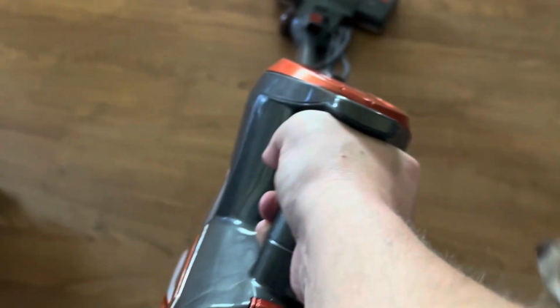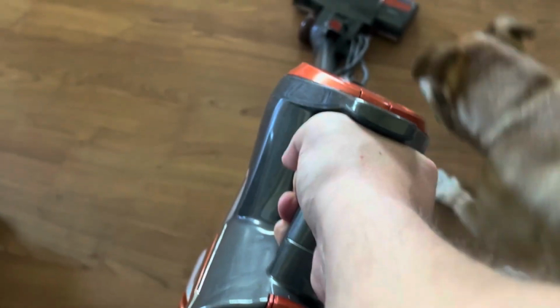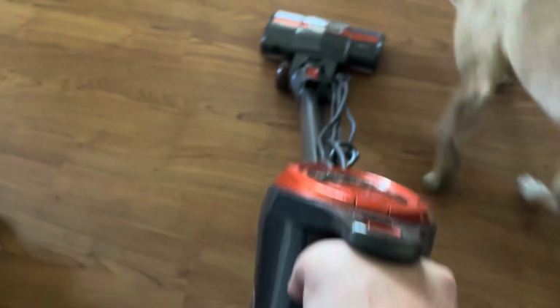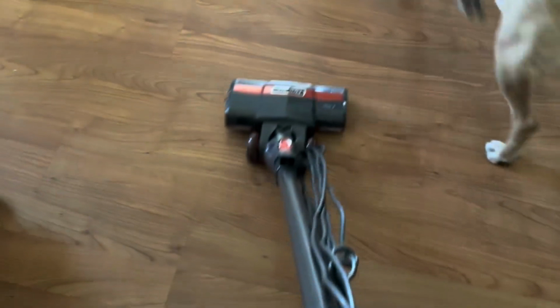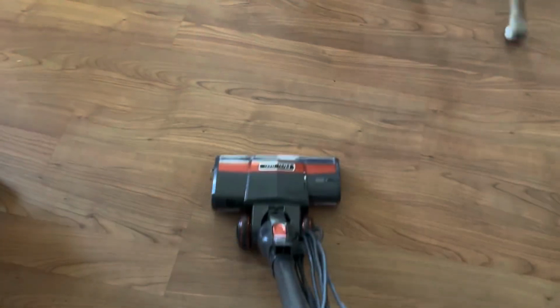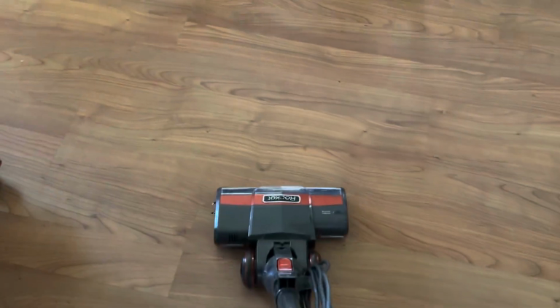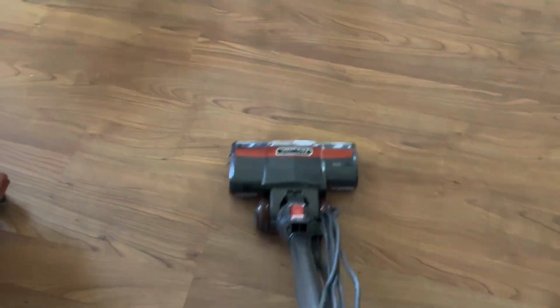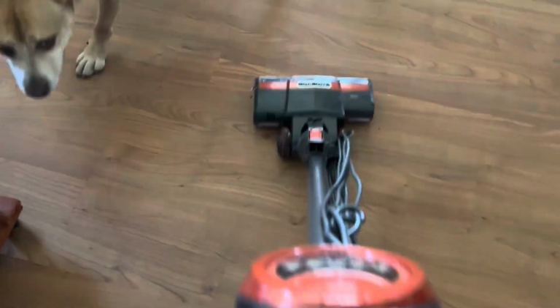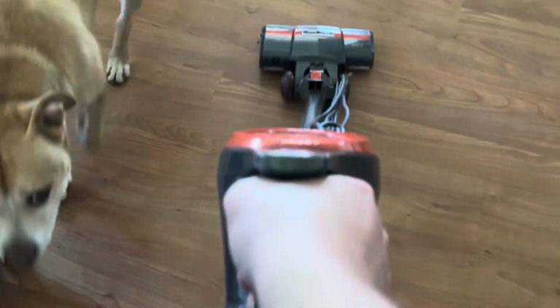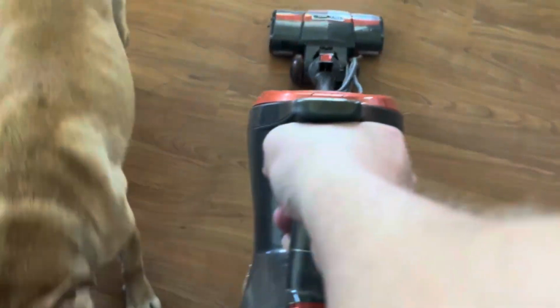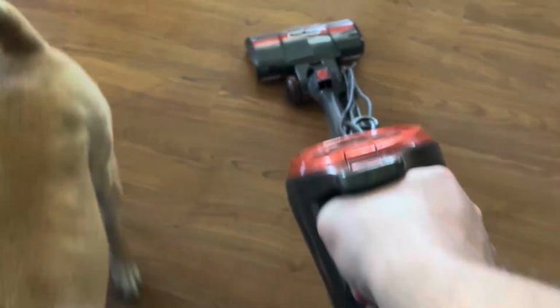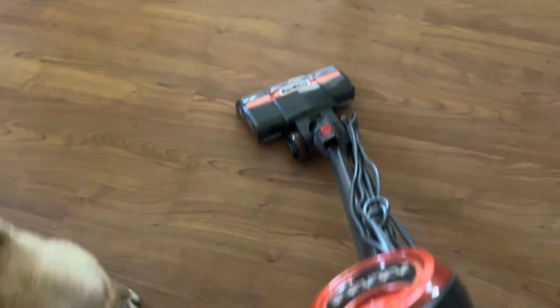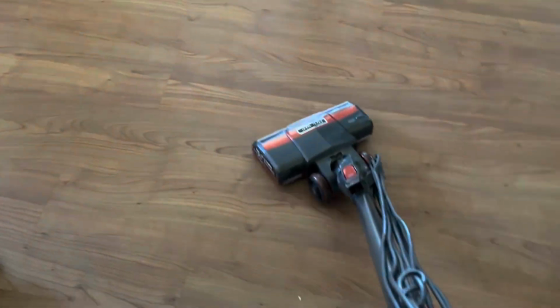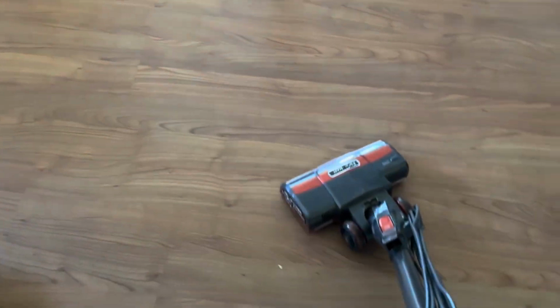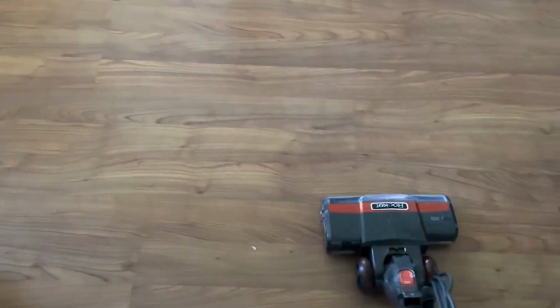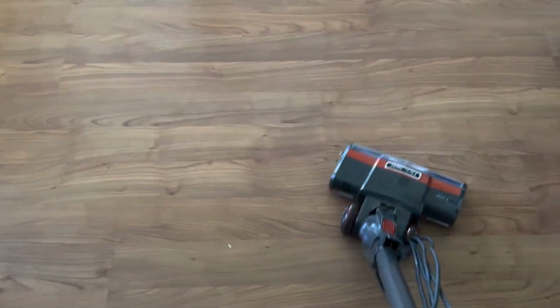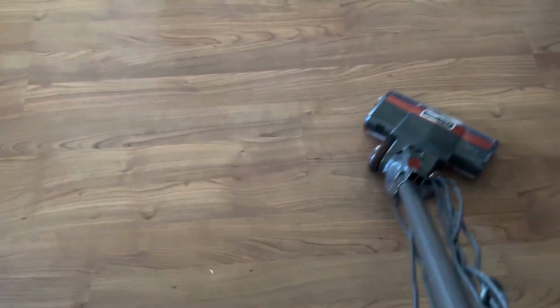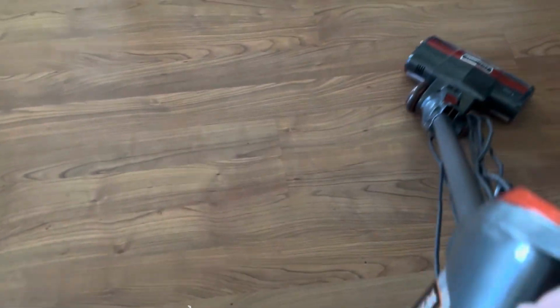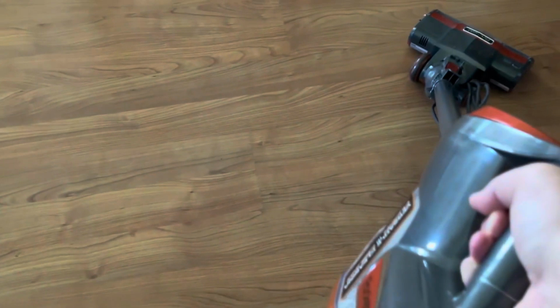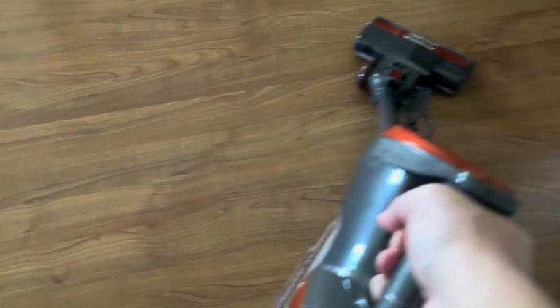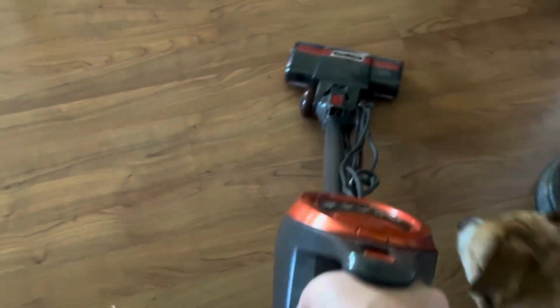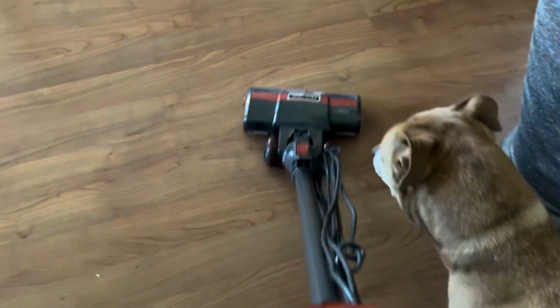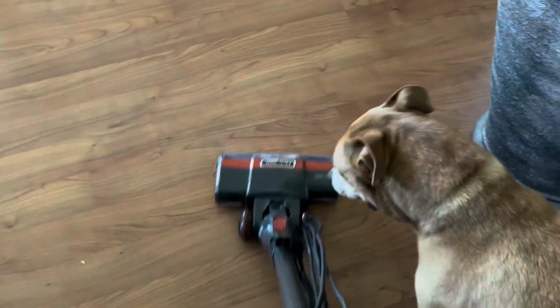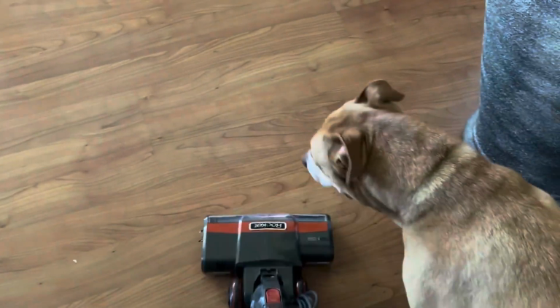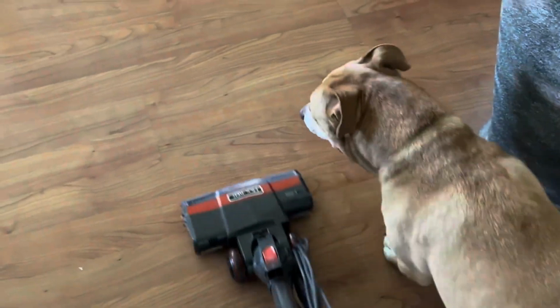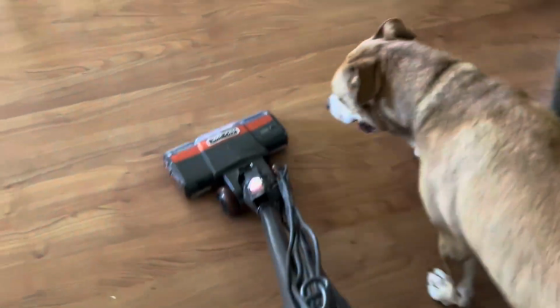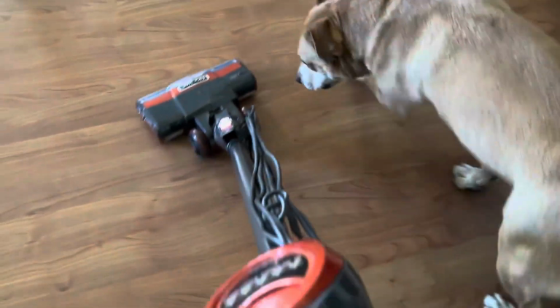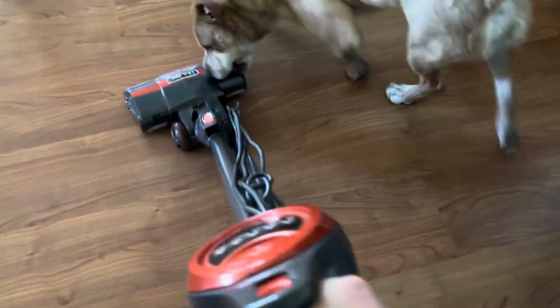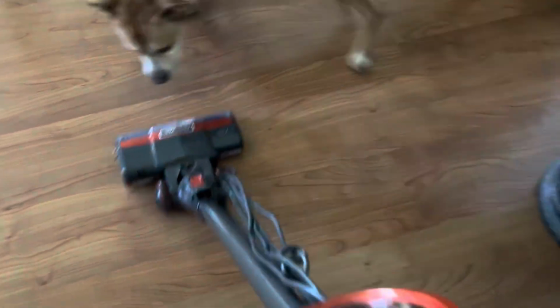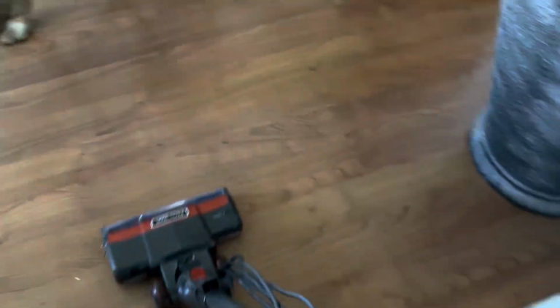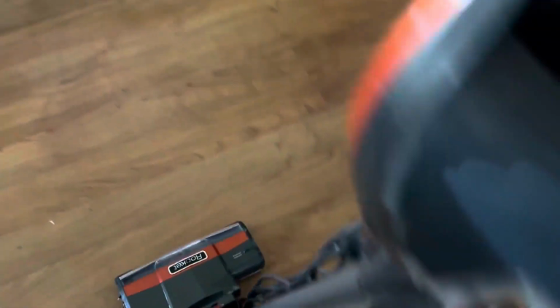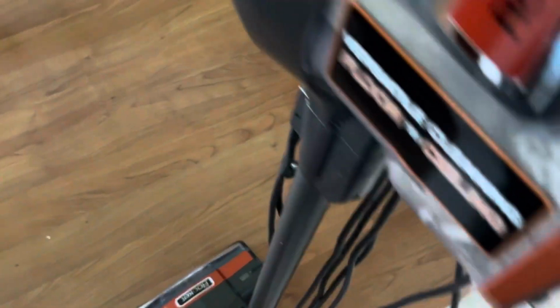Strong suction, and one of those vacuums that you could have for those really quick jobs when you don't feel like bringing out the huge vacuum cleaner.